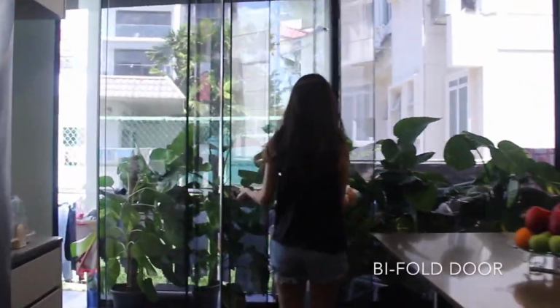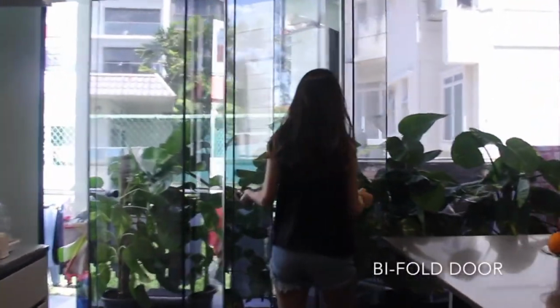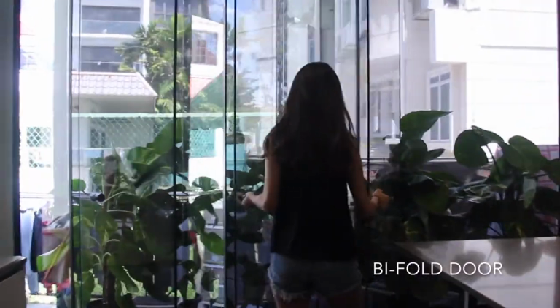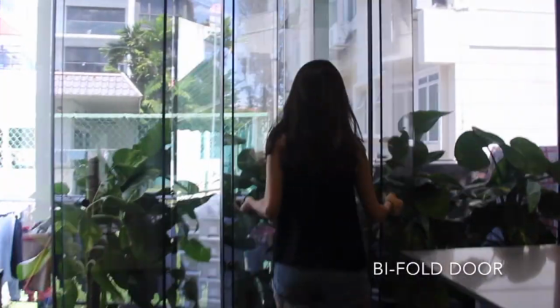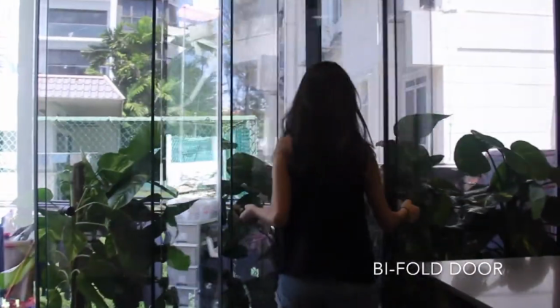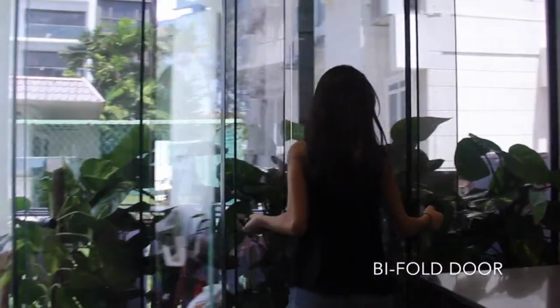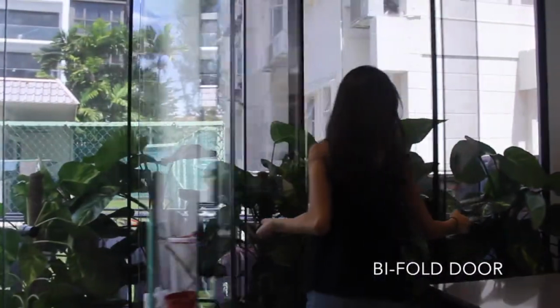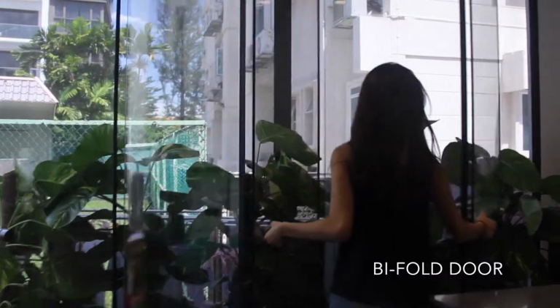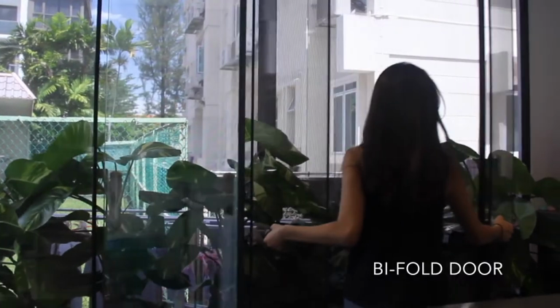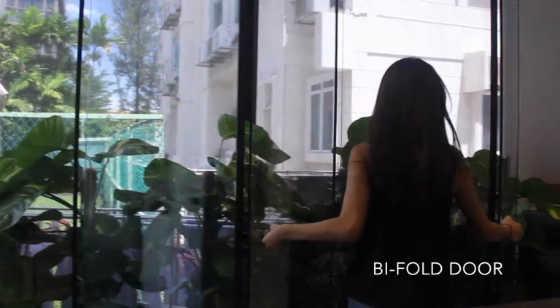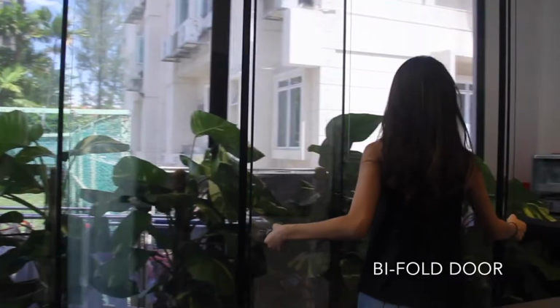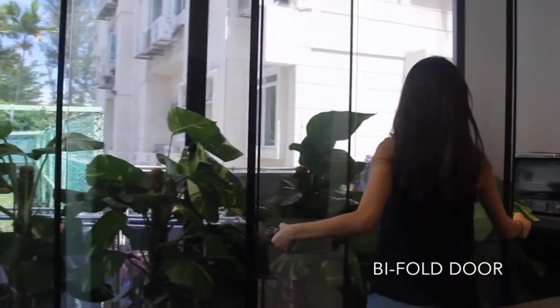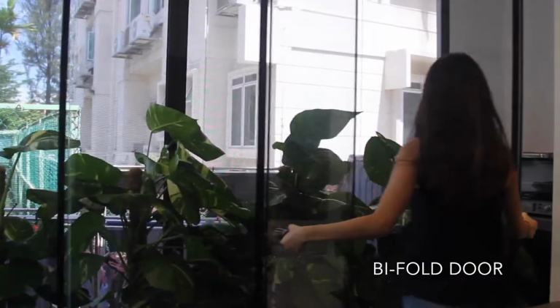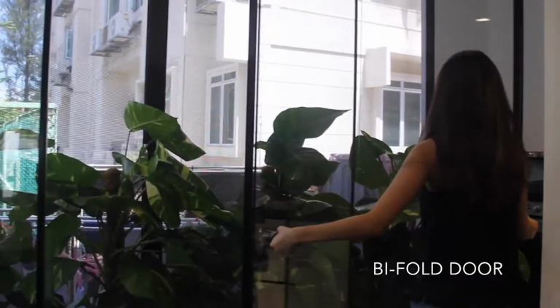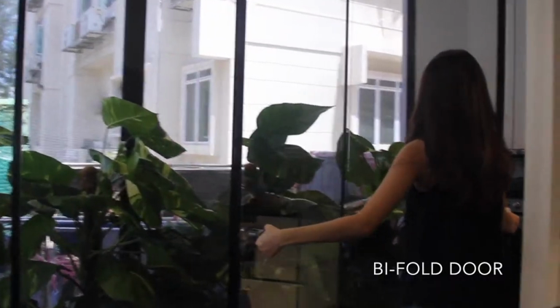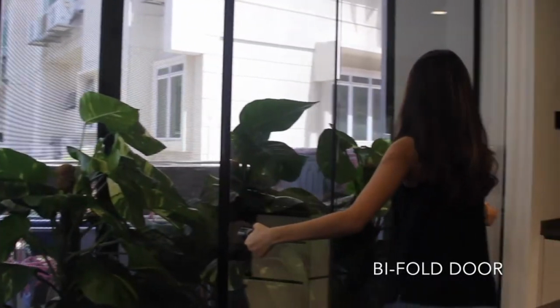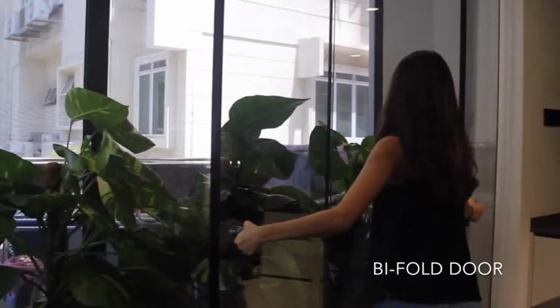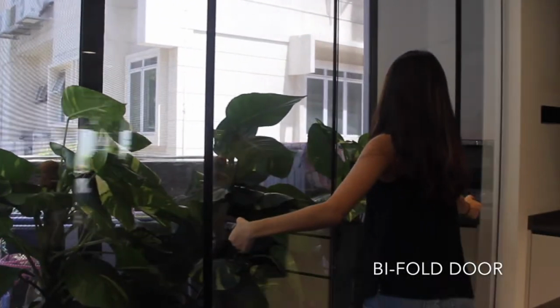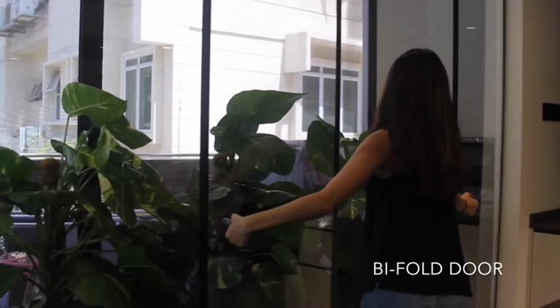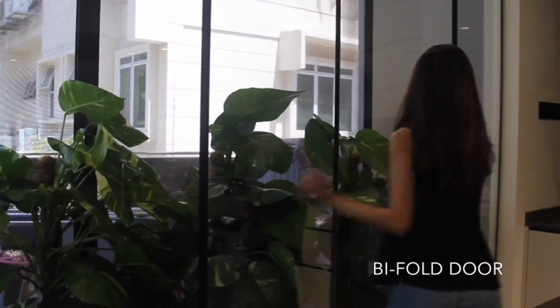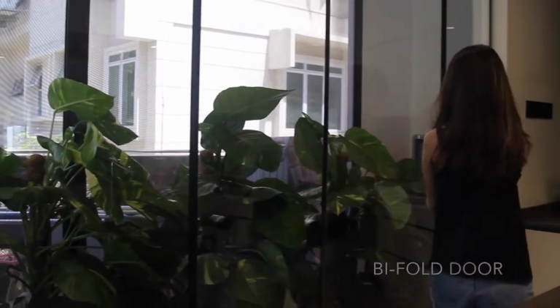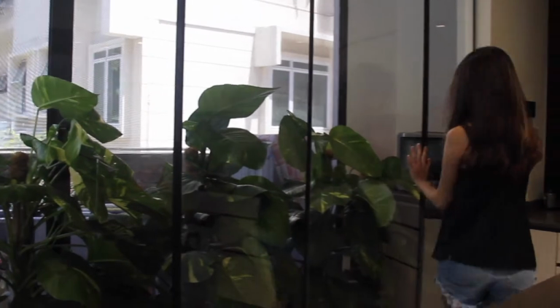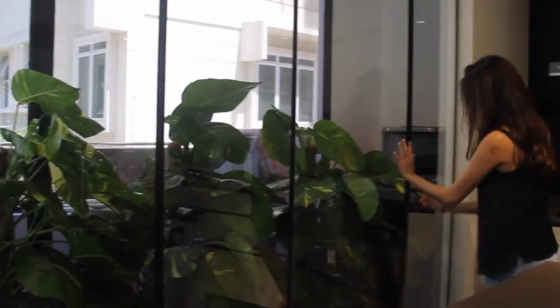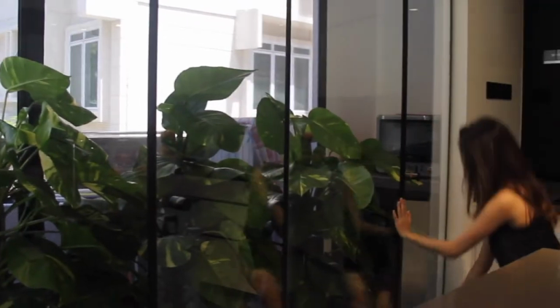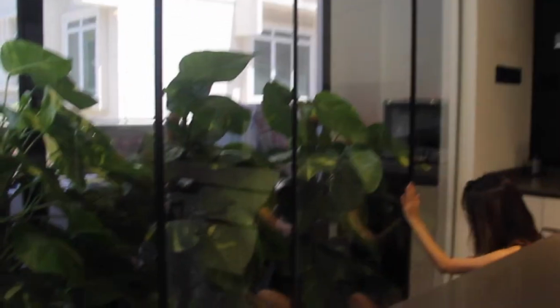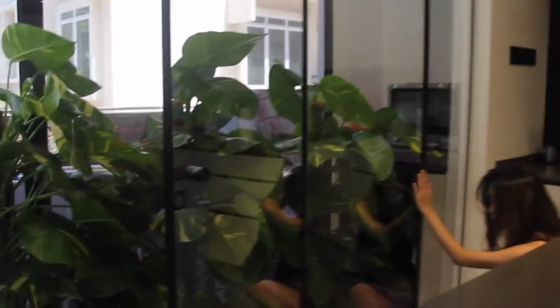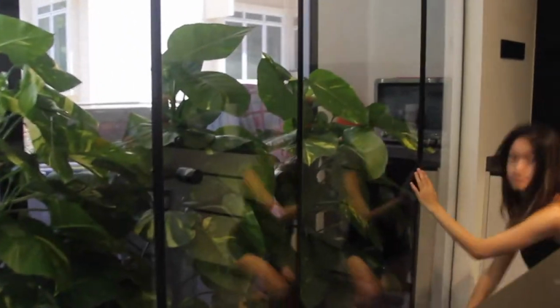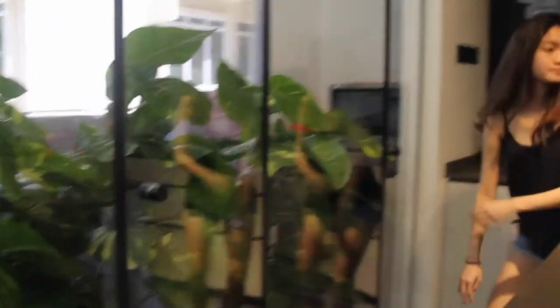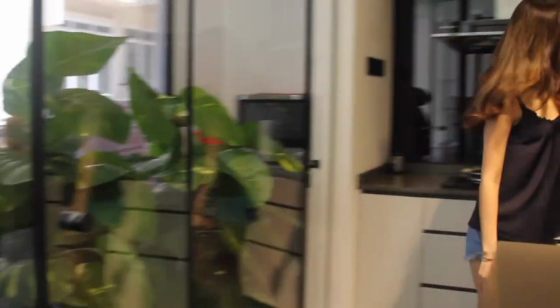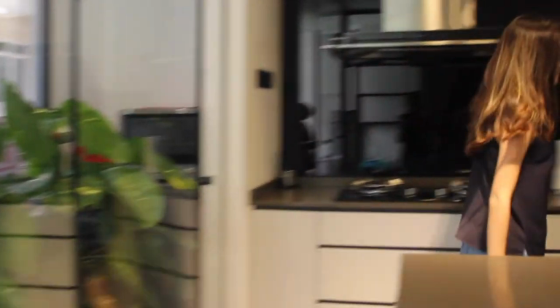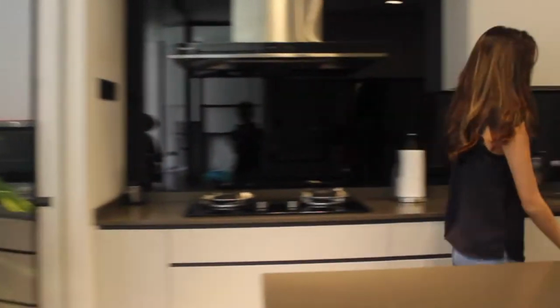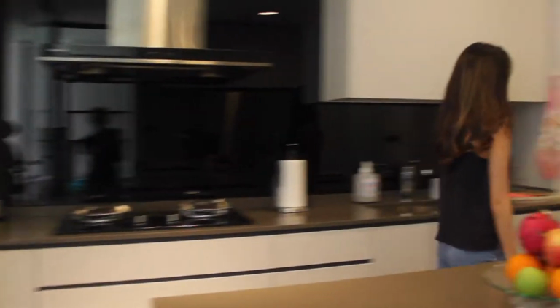Our full glass bifold door allows for the inclusion of natural lighting into your home, dissolving the separation between the indoors and outdoors, extending the boundaries of your living space.